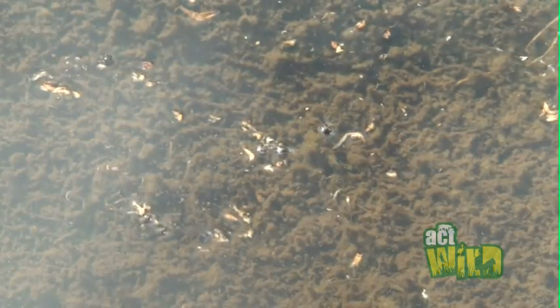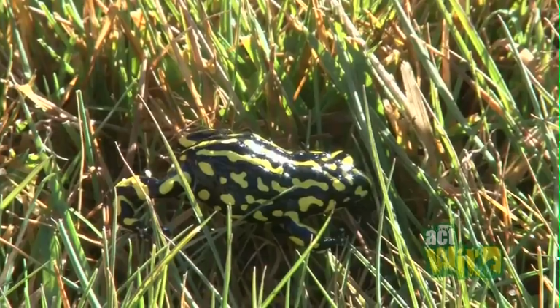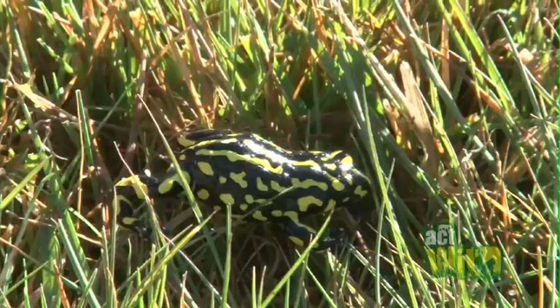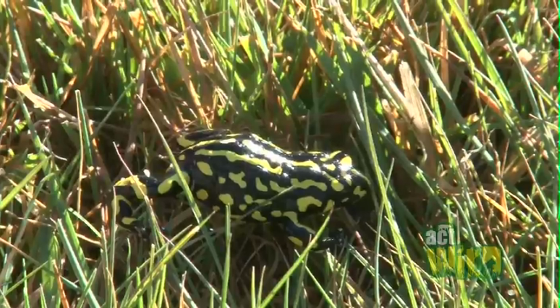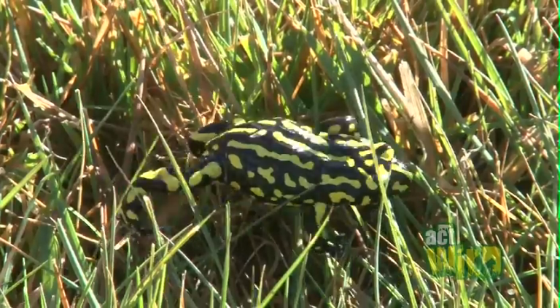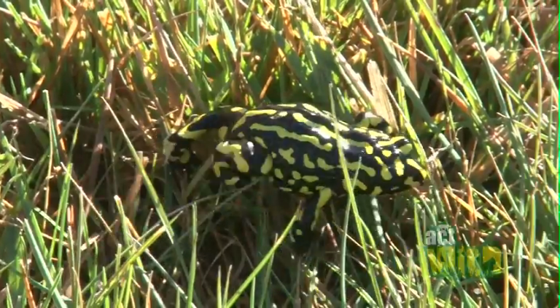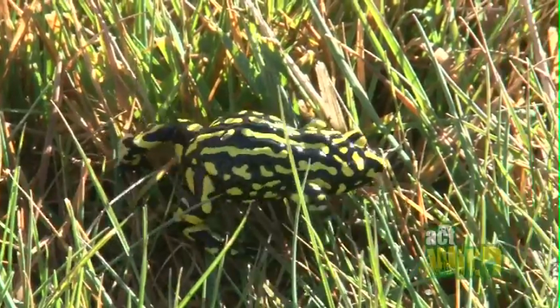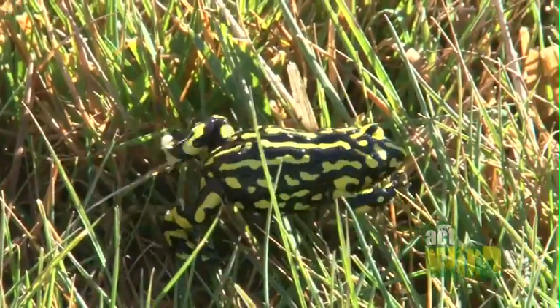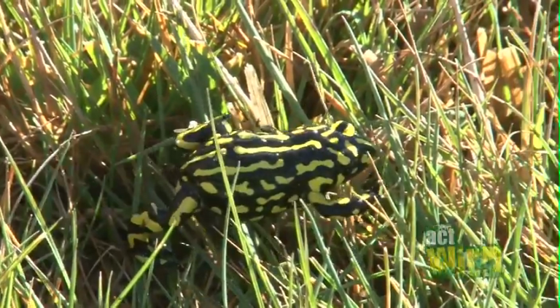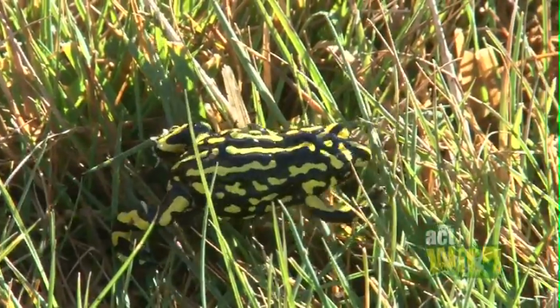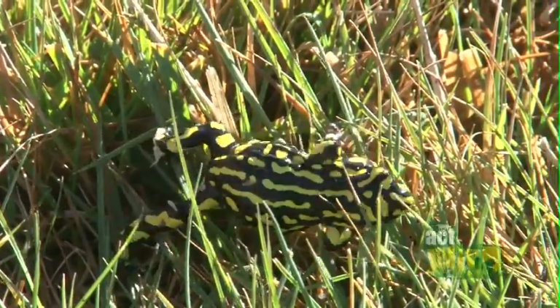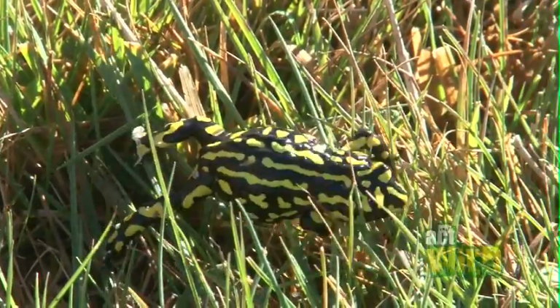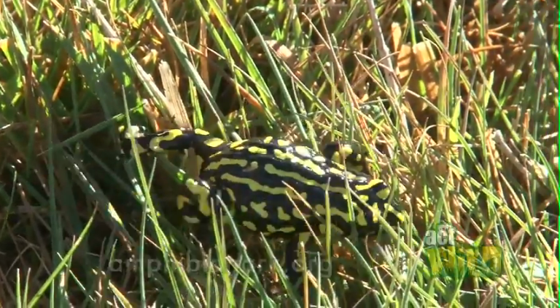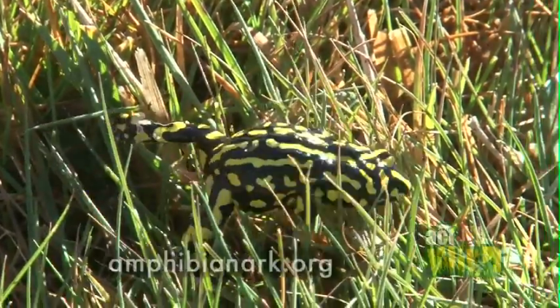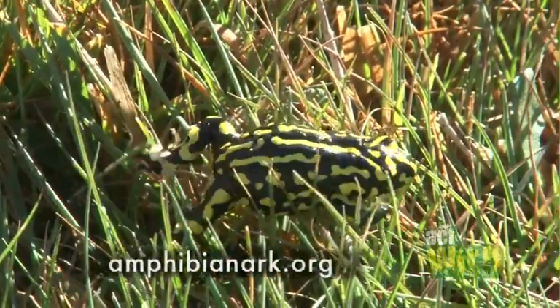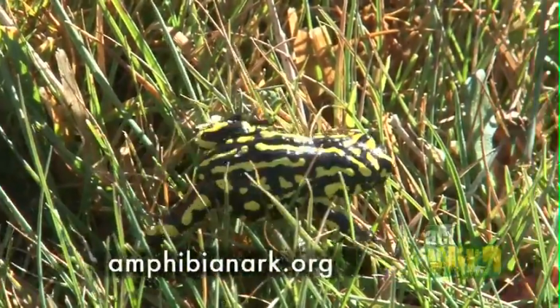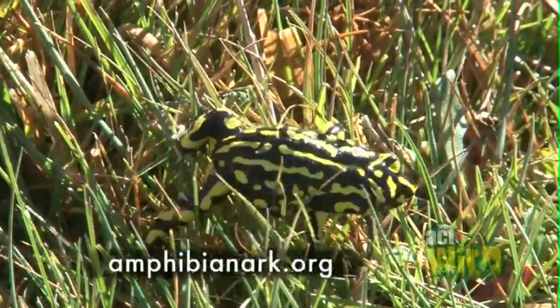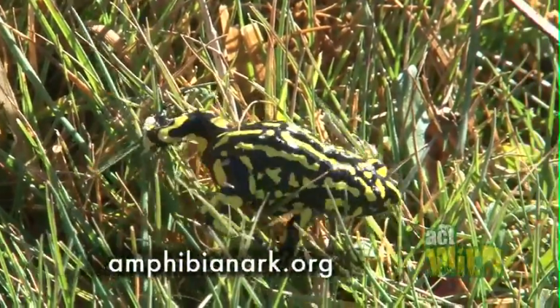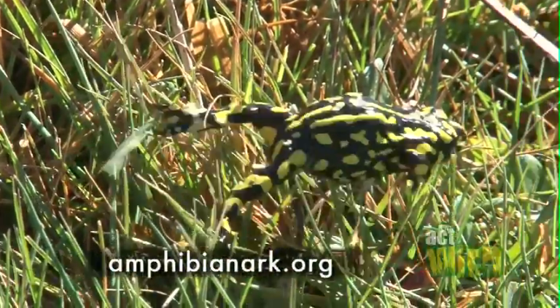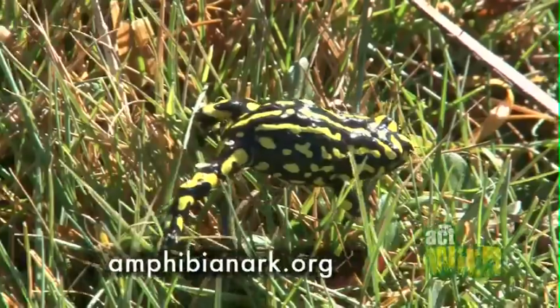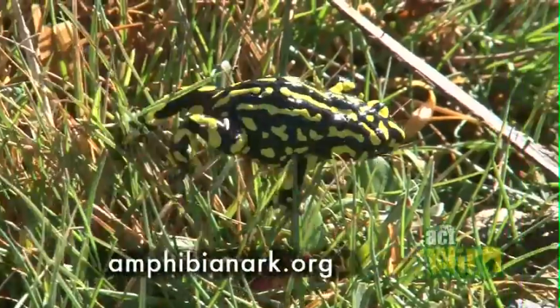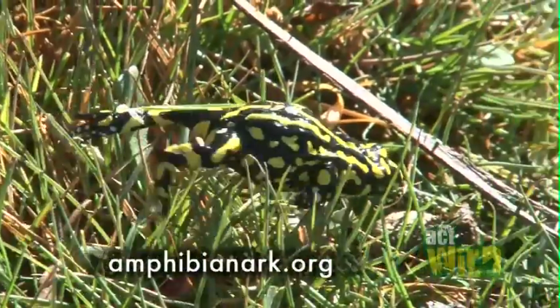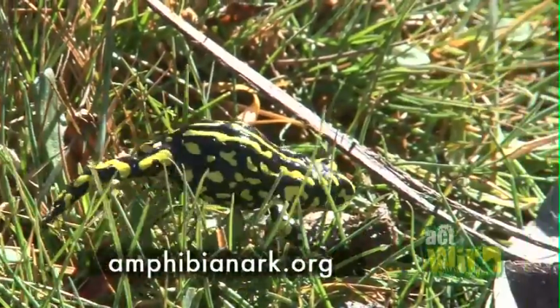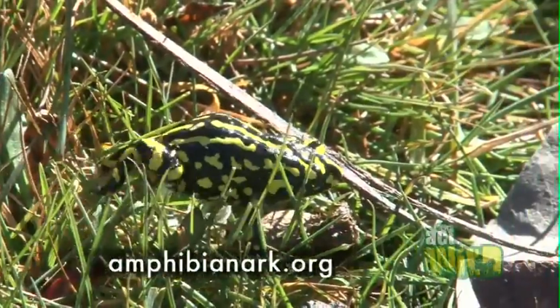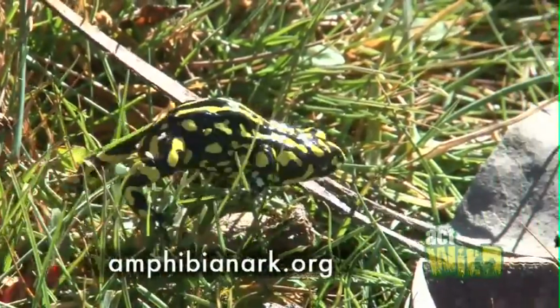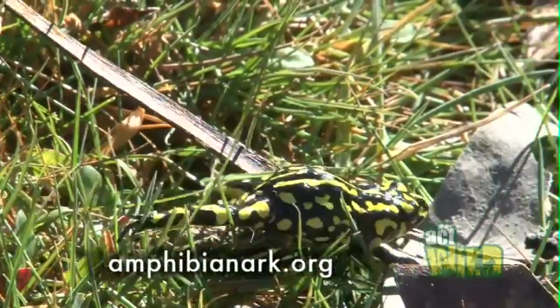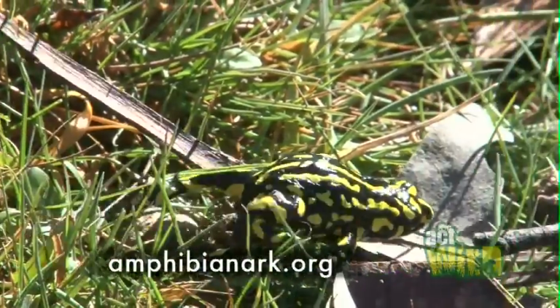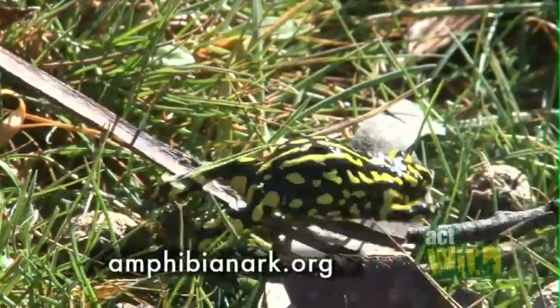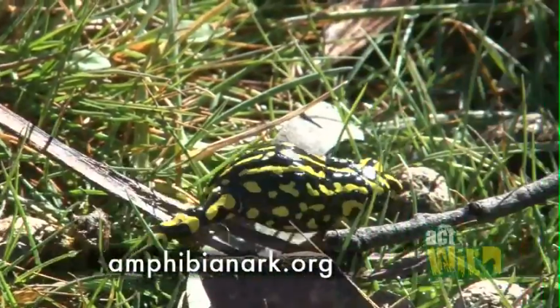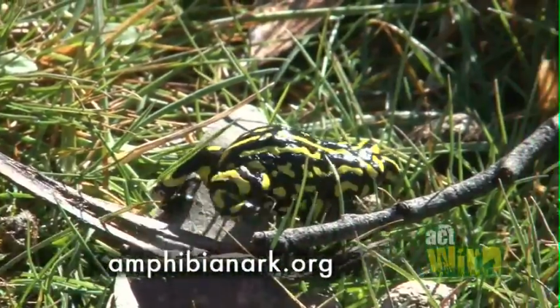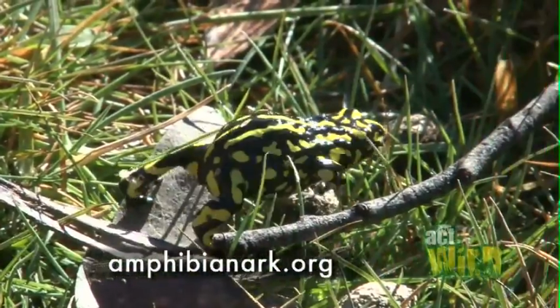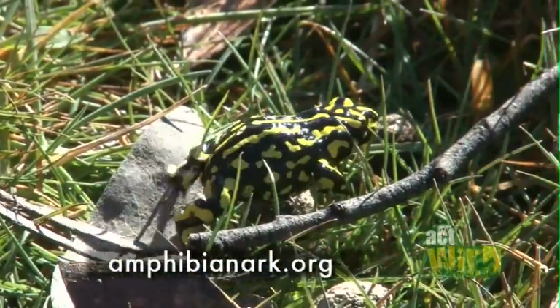One thing you can do to help critically endangered frogs like the Crabberry Frog is to support Amphibia Narc. This organisation helps frogs all around the world and also right here in Australia.